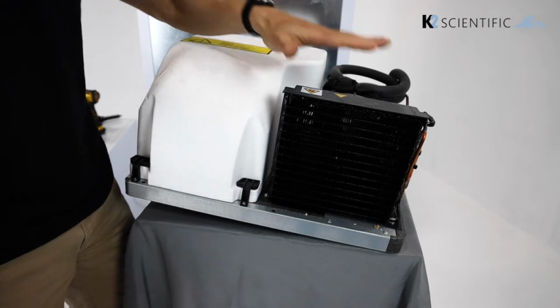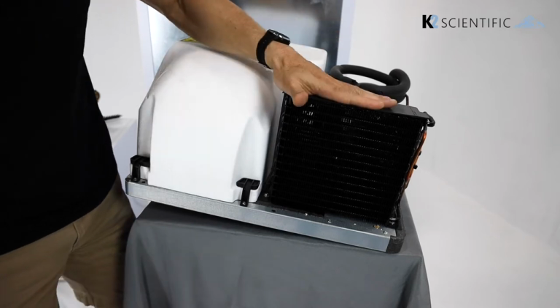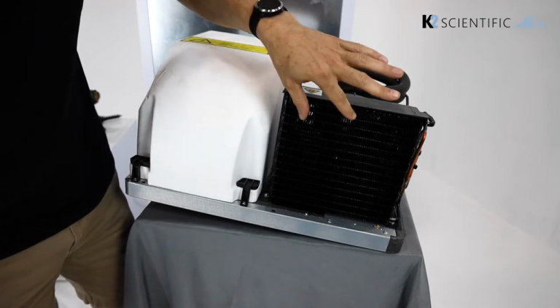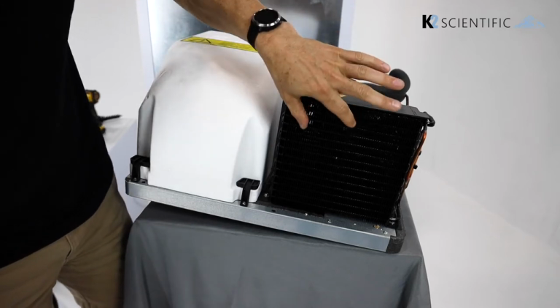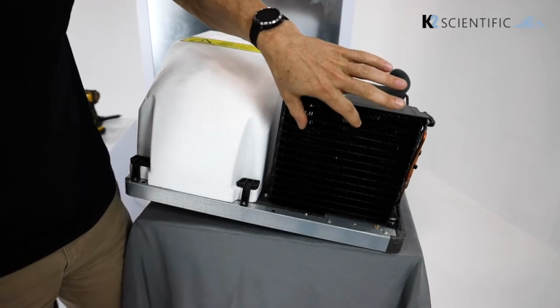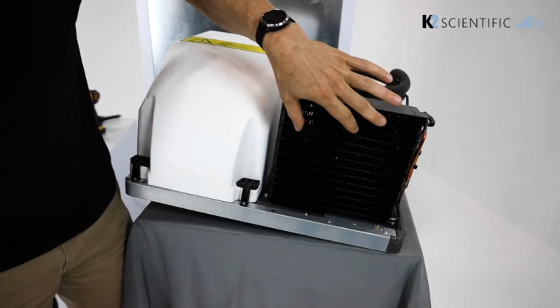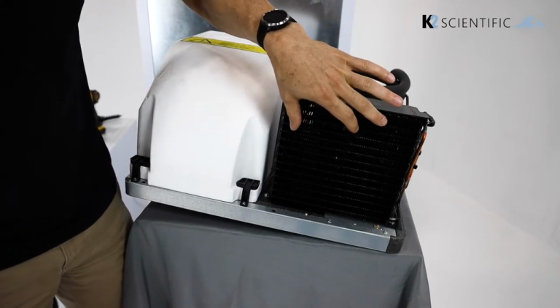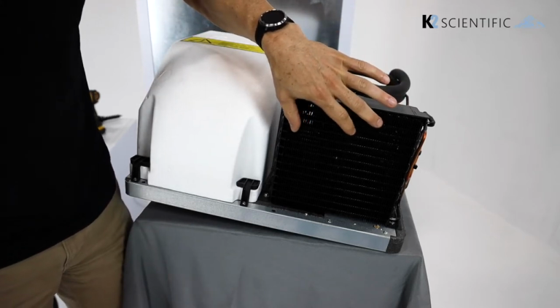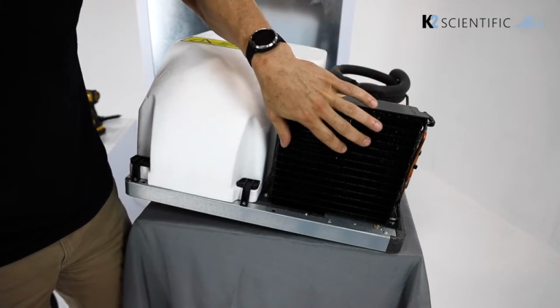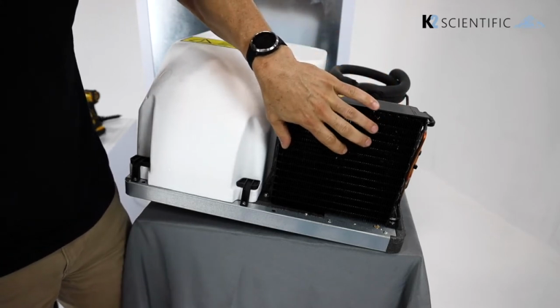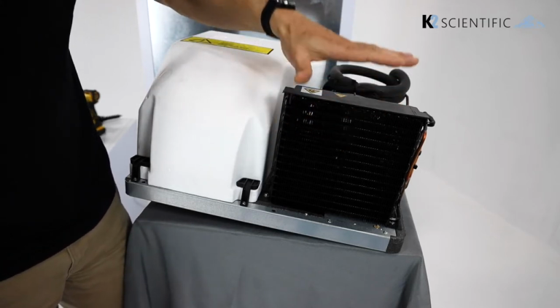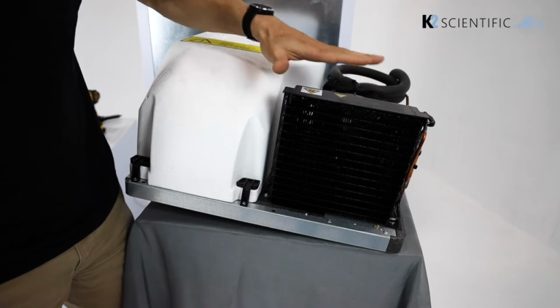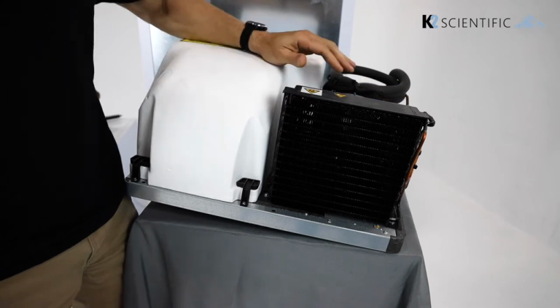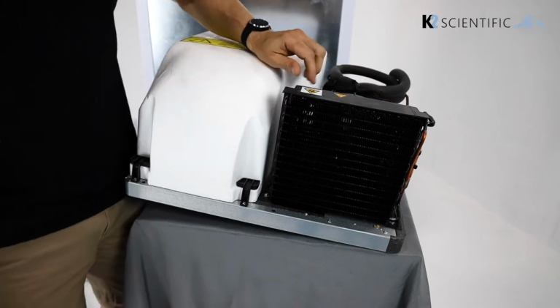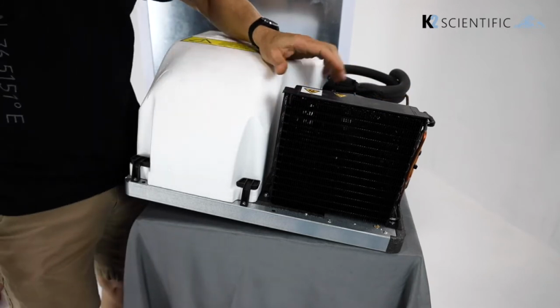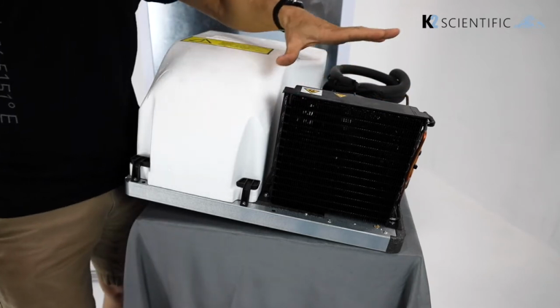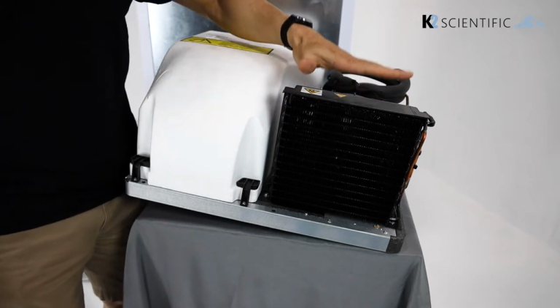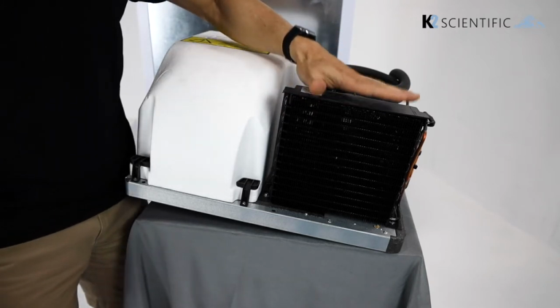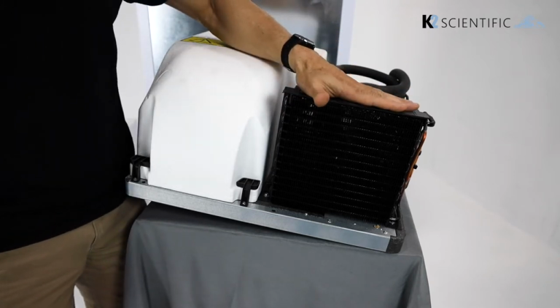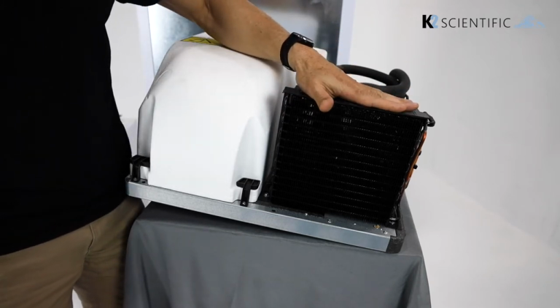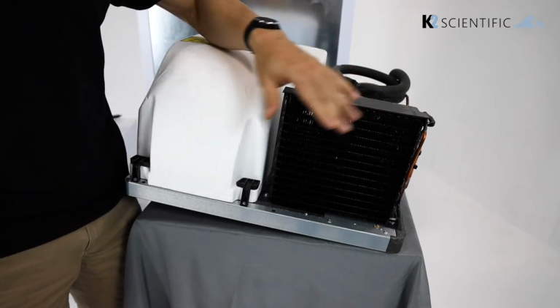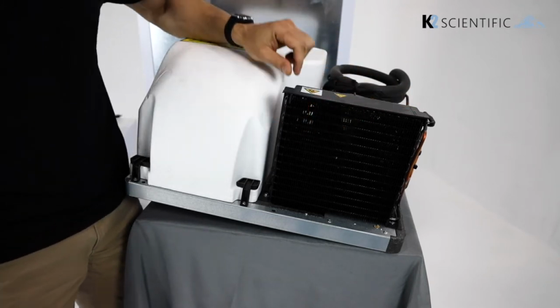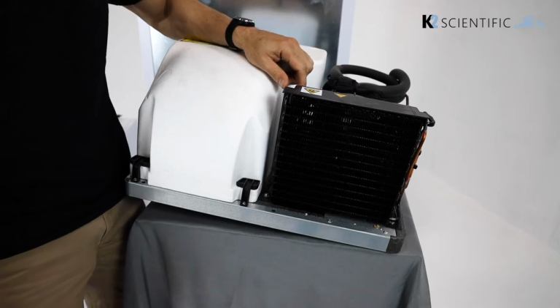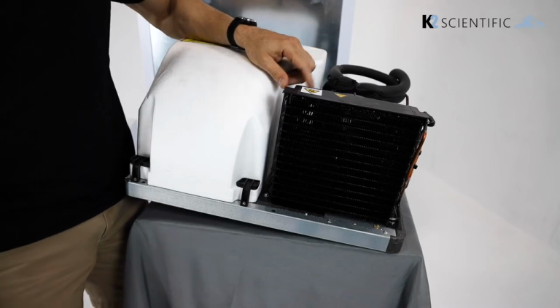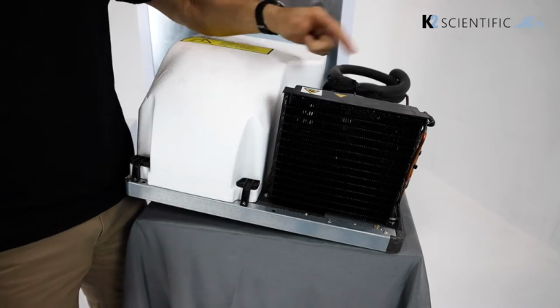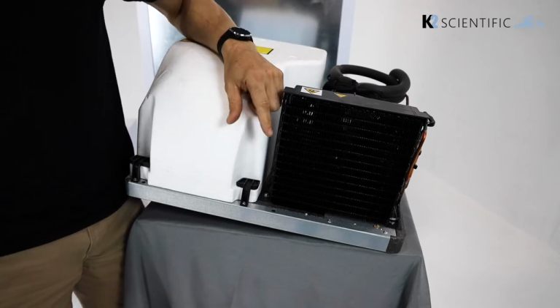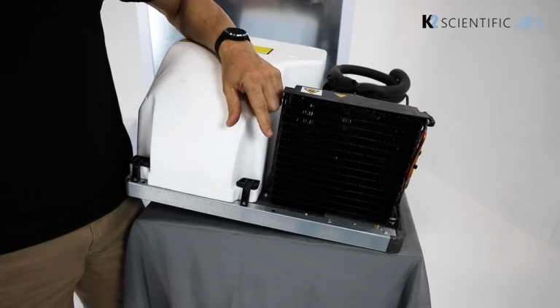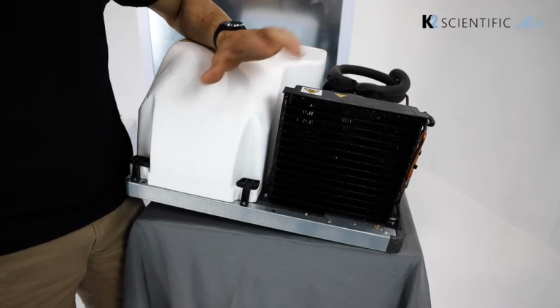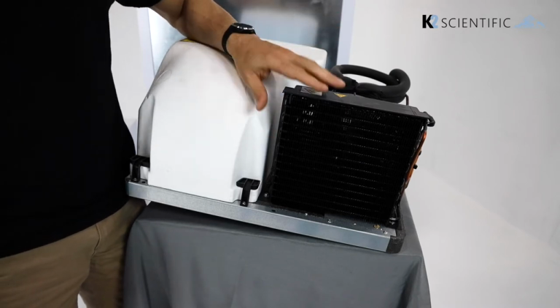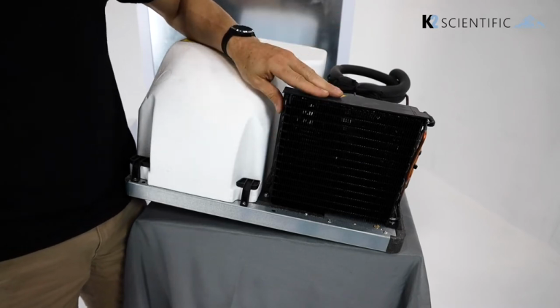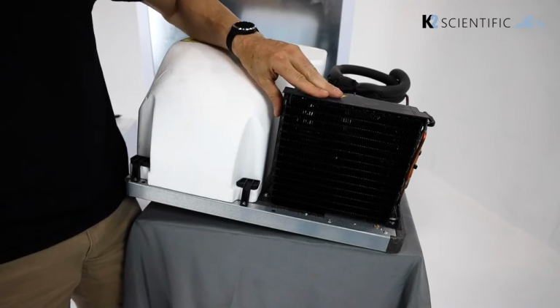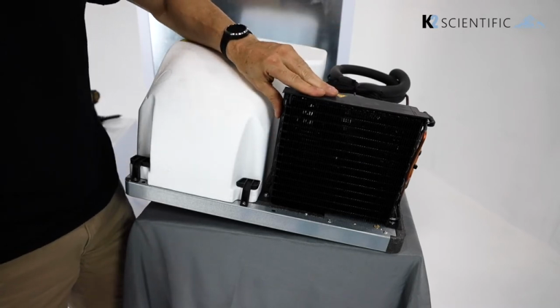From time to time these fins can get clogged with dust and debris. That's where problems can arise, because if the unit can't cool down the refrigerant as it goes through the system, it can break down and ruin the entire refrigeration system.